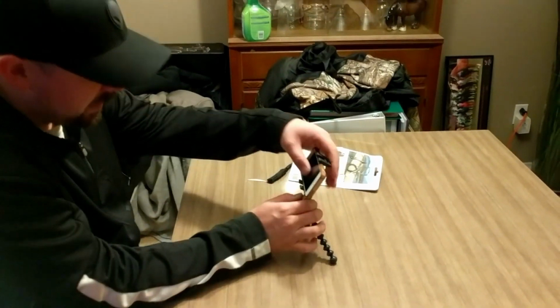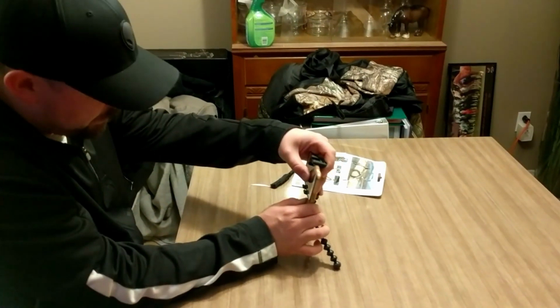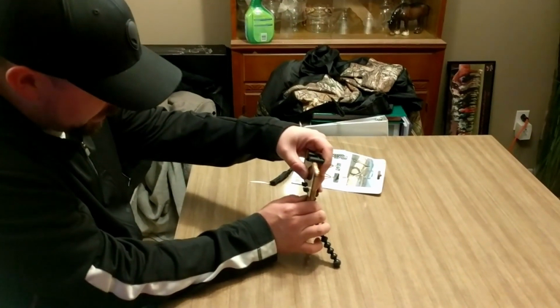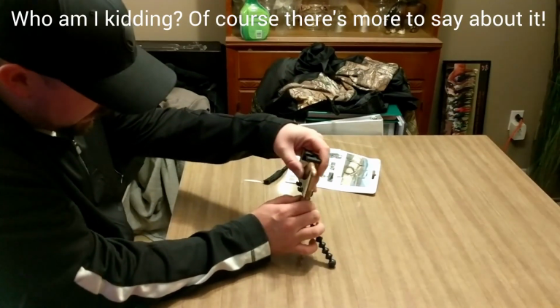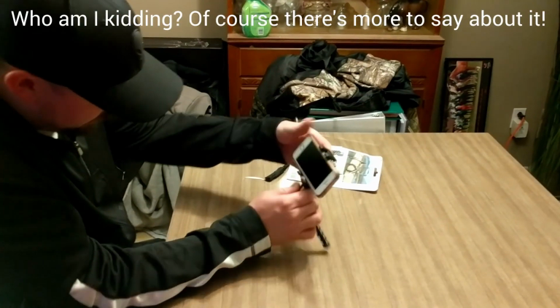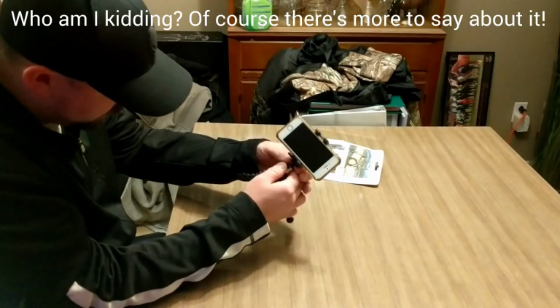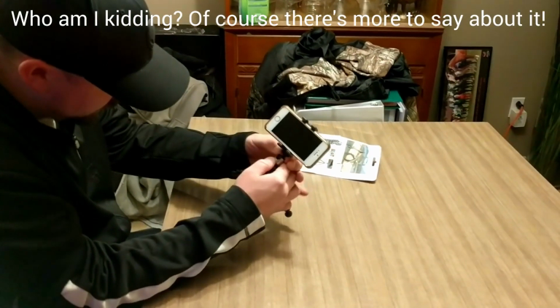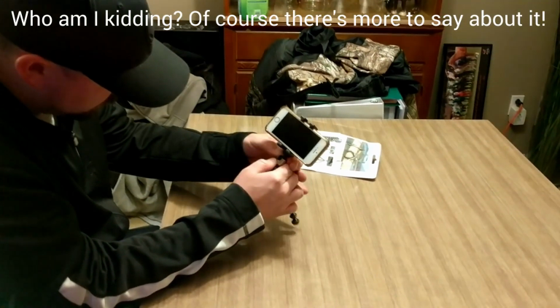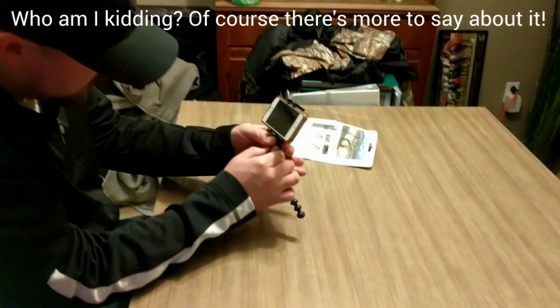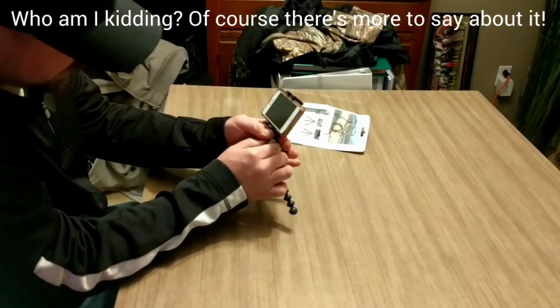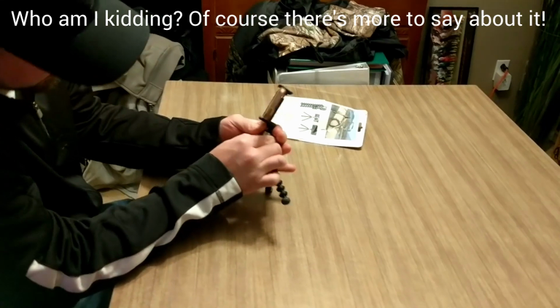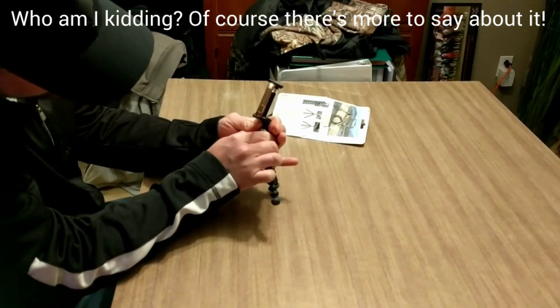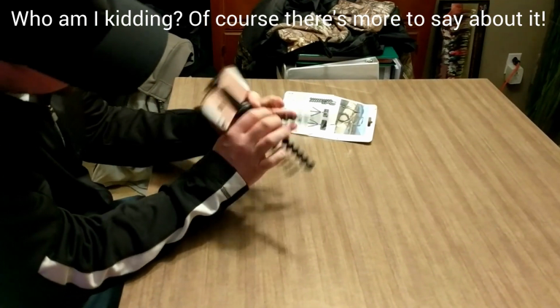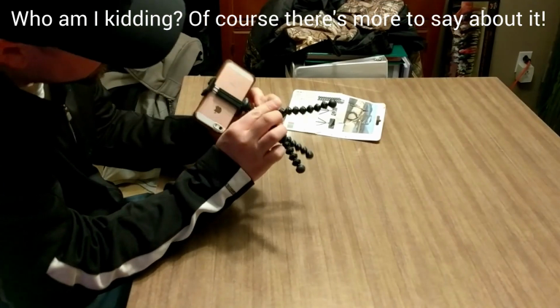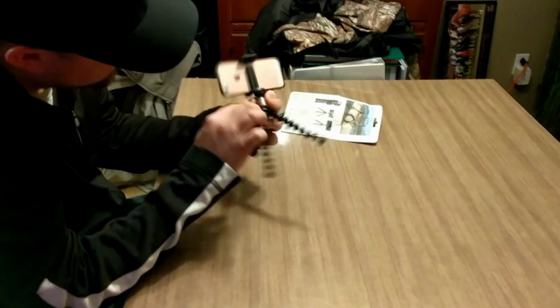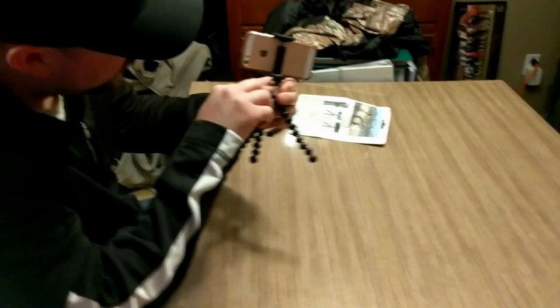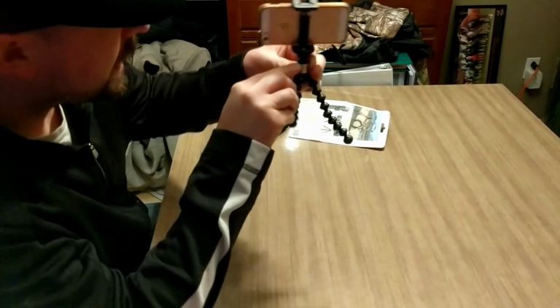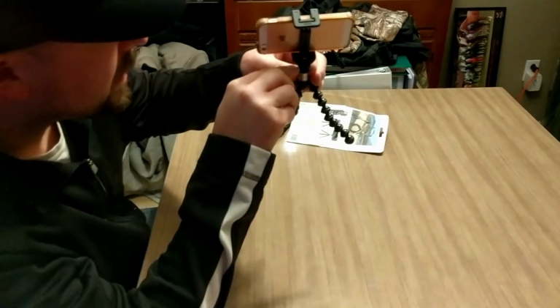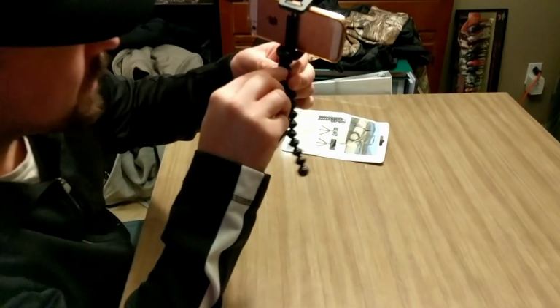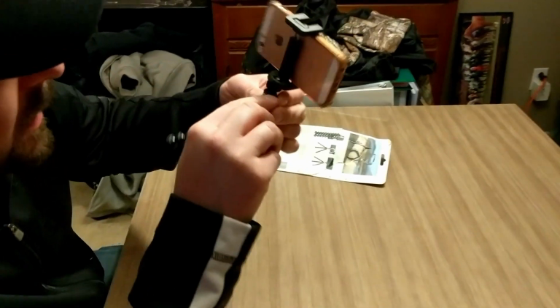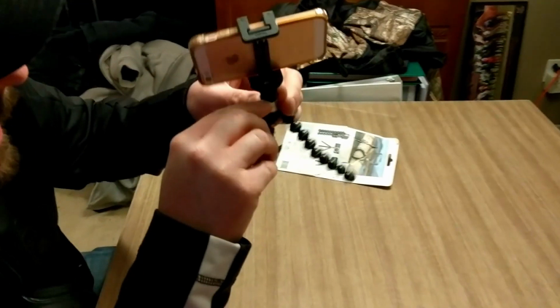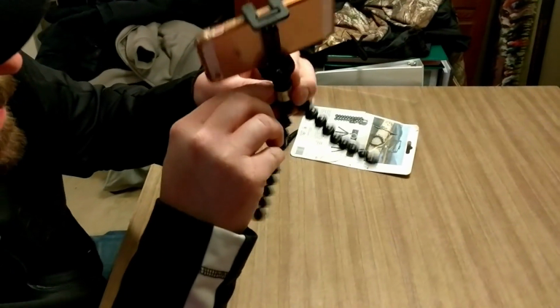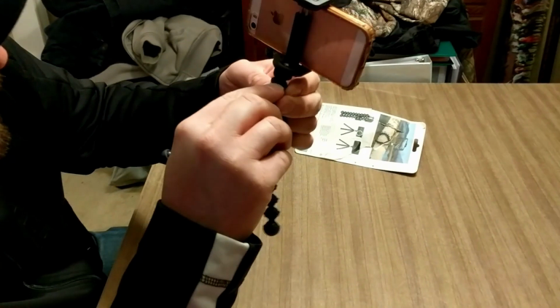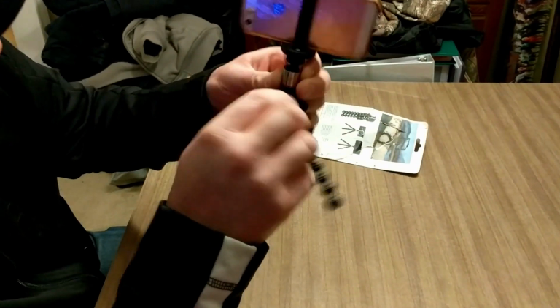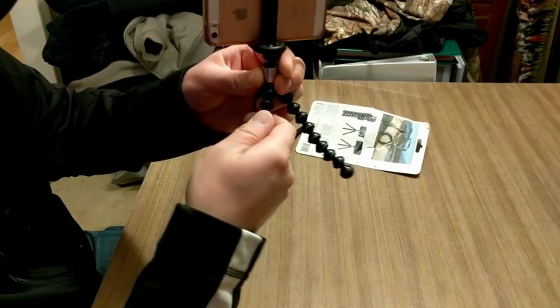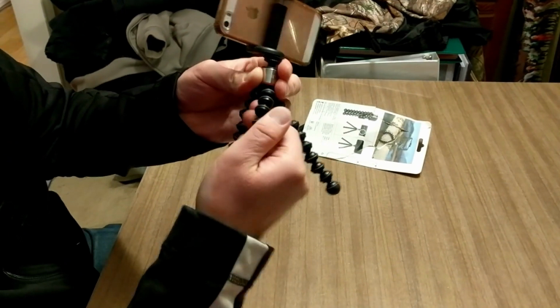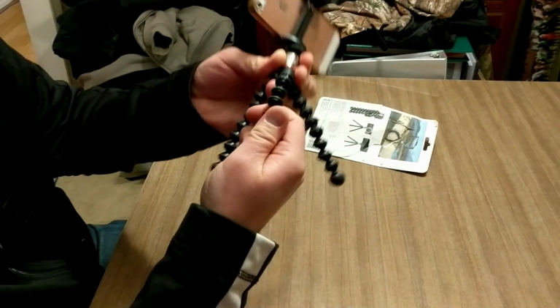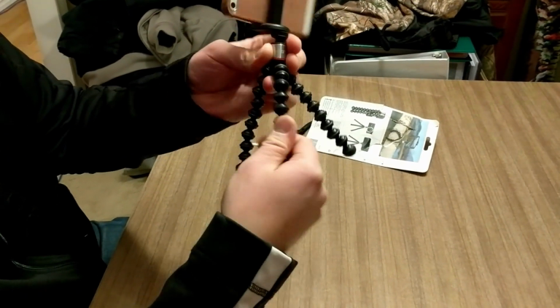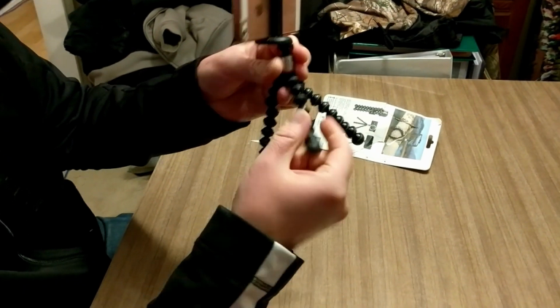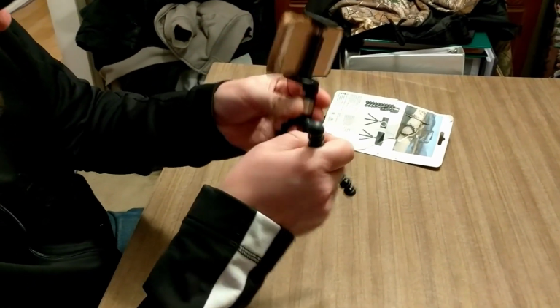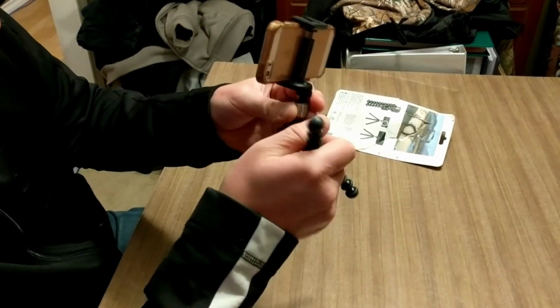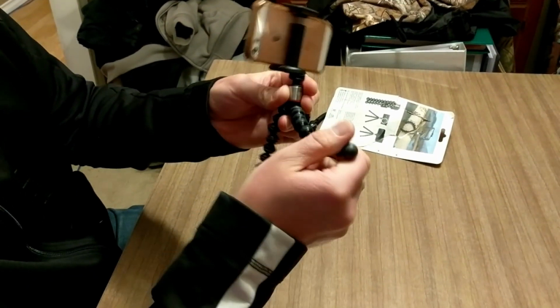There's a ball joint here where the mount goes, so you can loosen it and actually swivel it at this point. Of course each leg is simply made of all these ball joints.